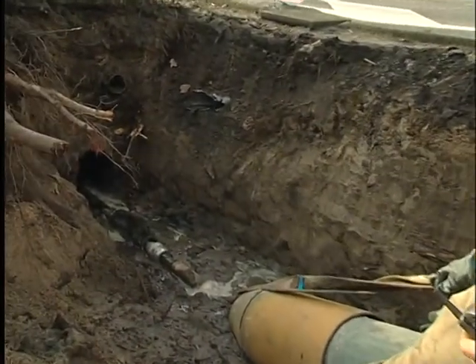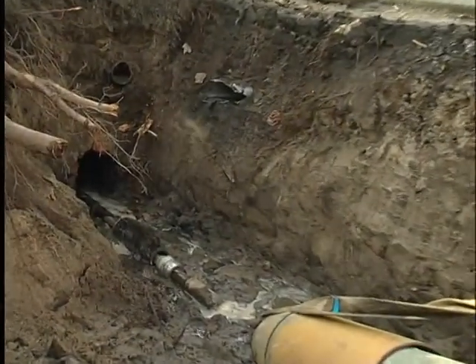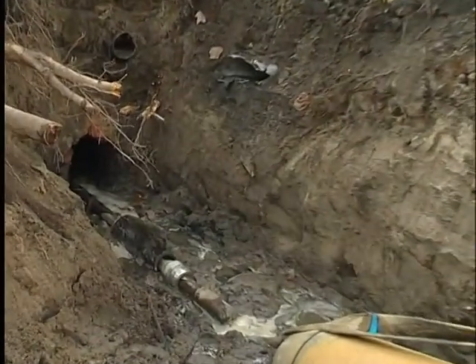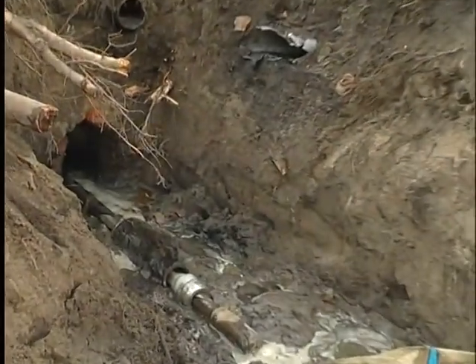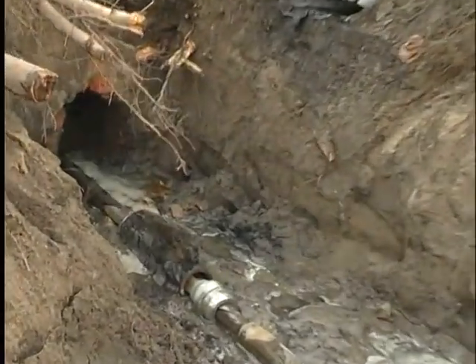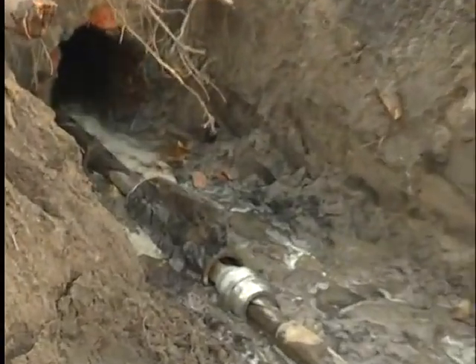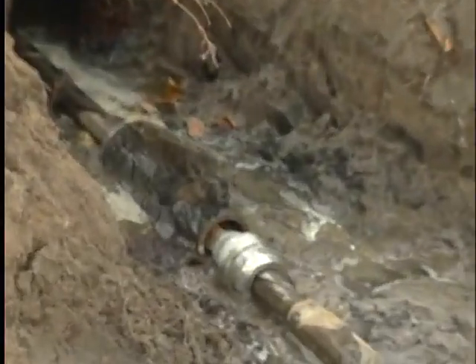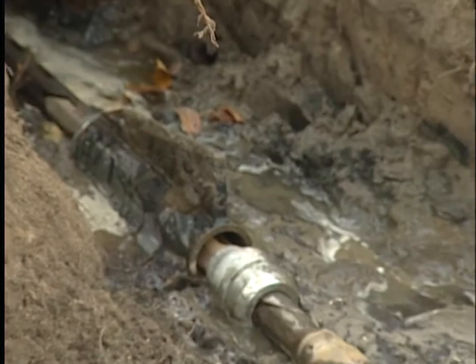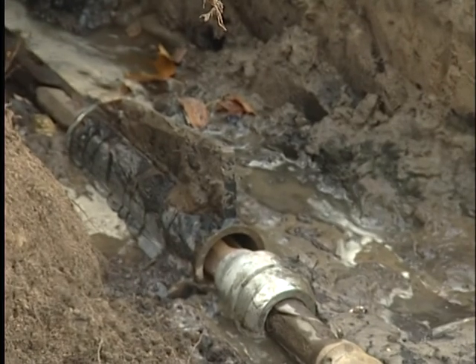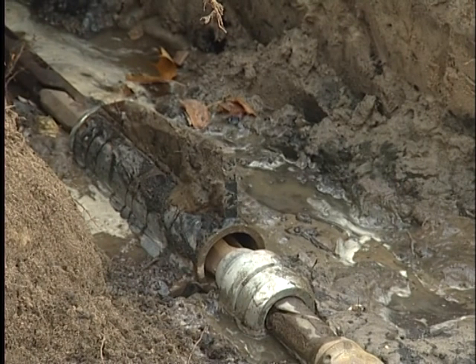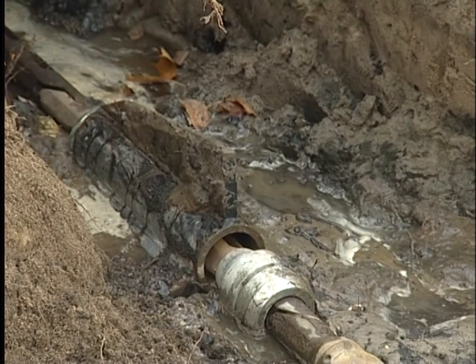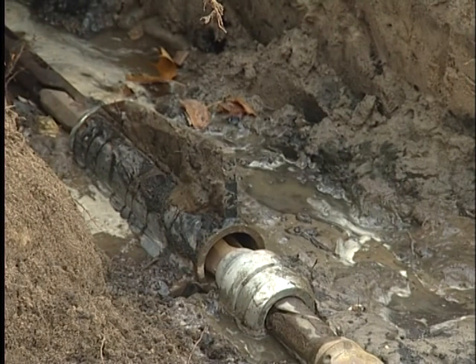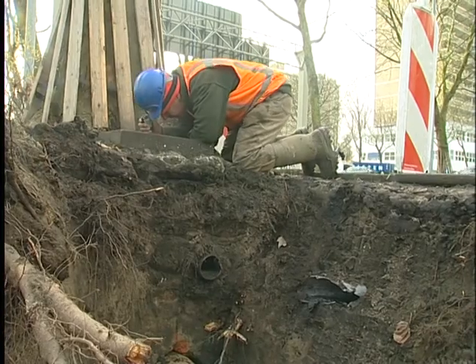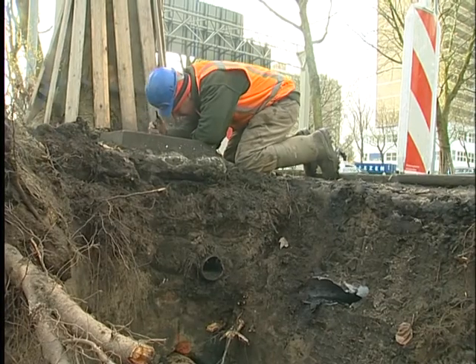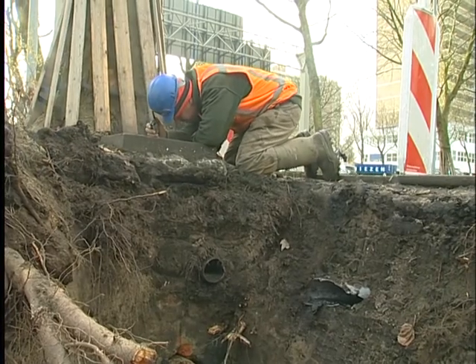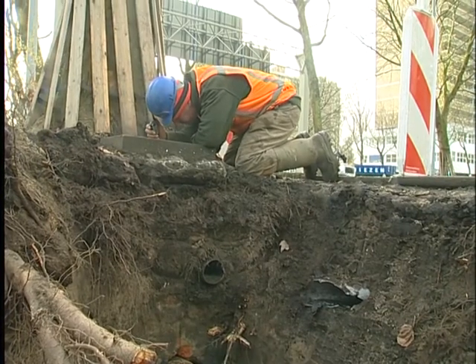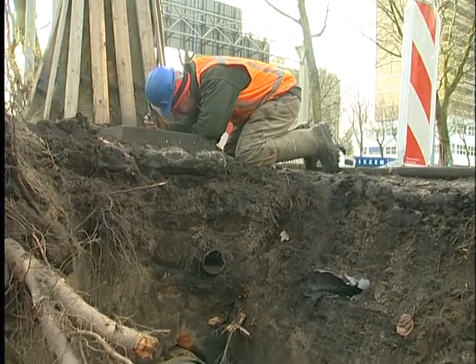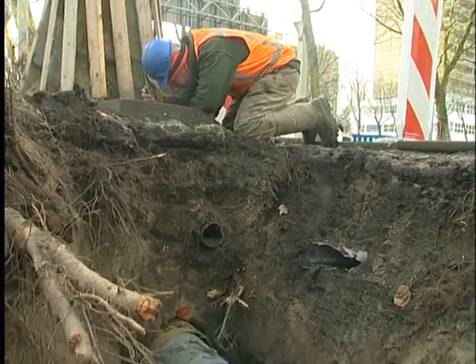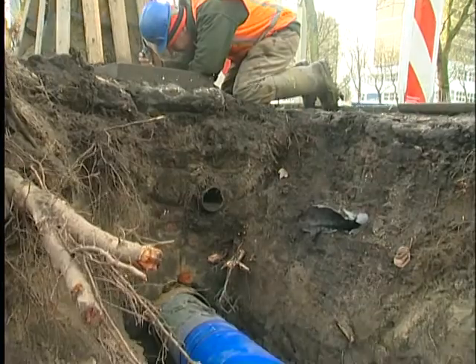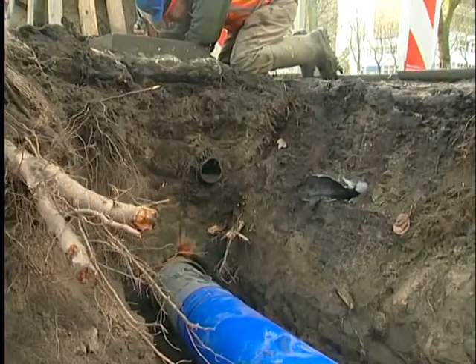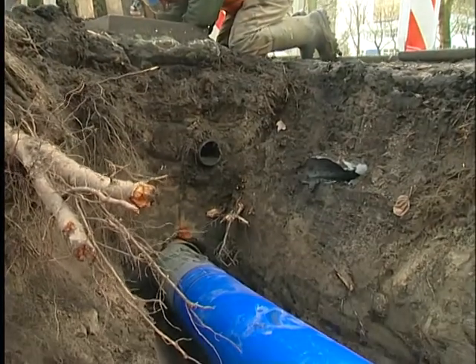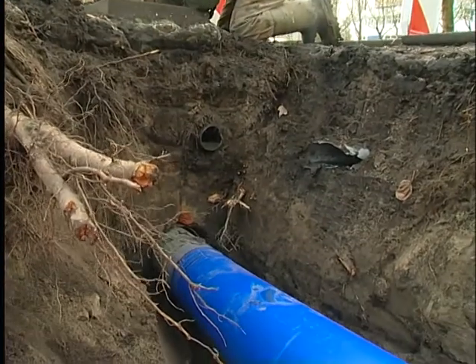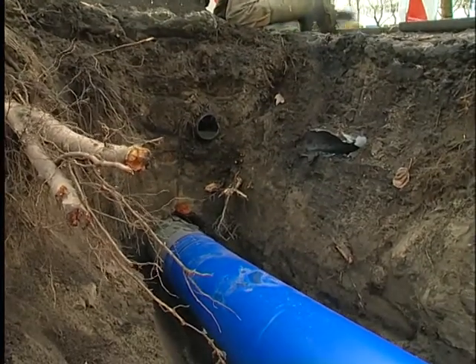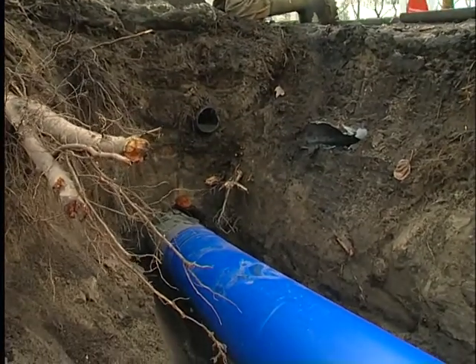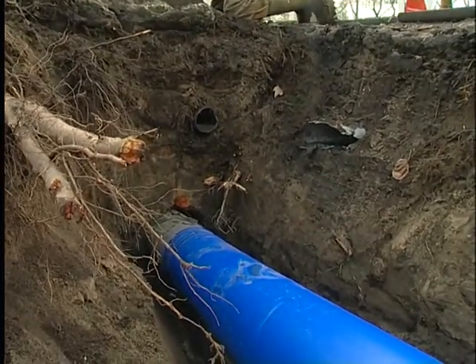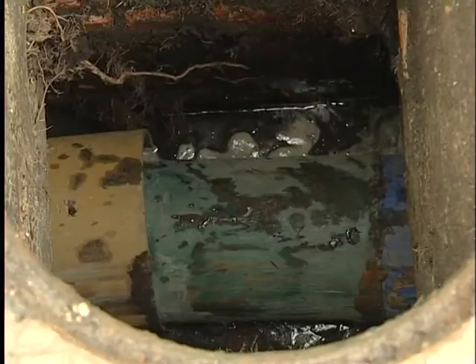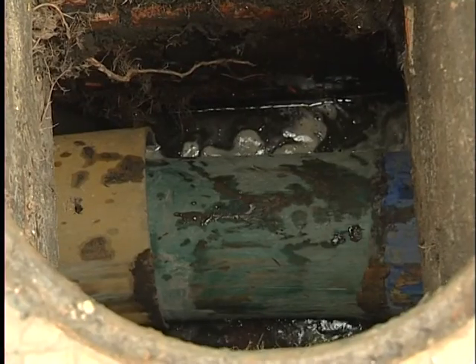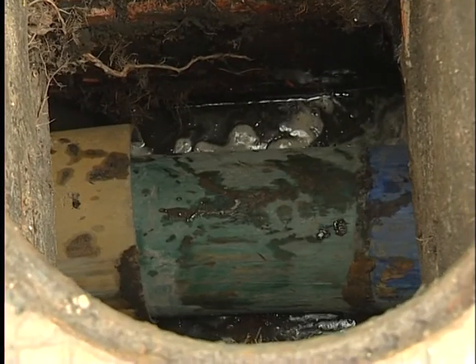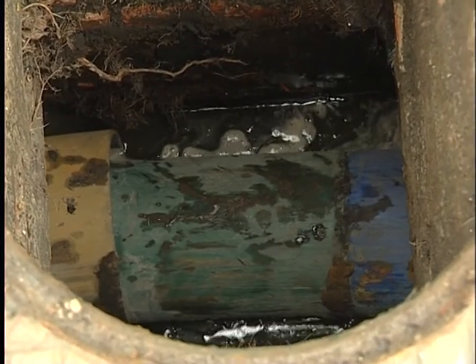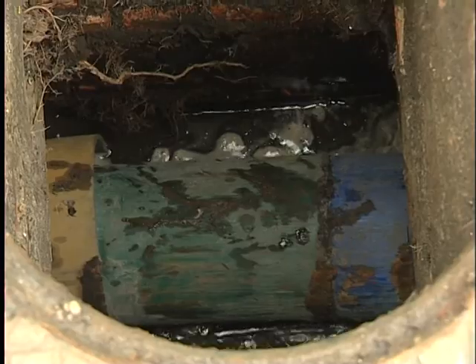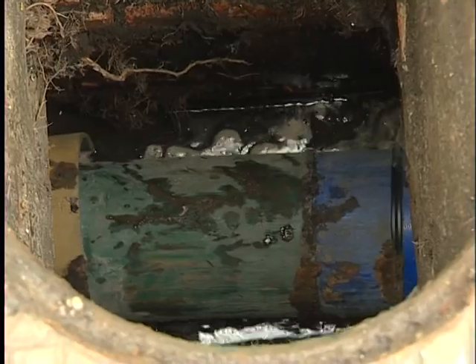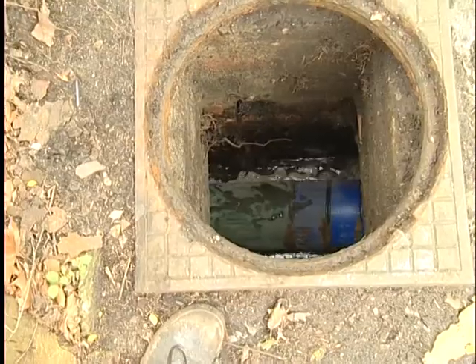A special cutting knife or crusher is inserted between the starting shaft and the pull head. Now it's all pulled back to the starting pit, rod by rod. The breaker is doing its job here, smashing the concrete pipes.